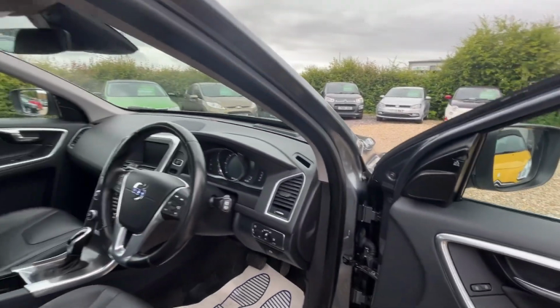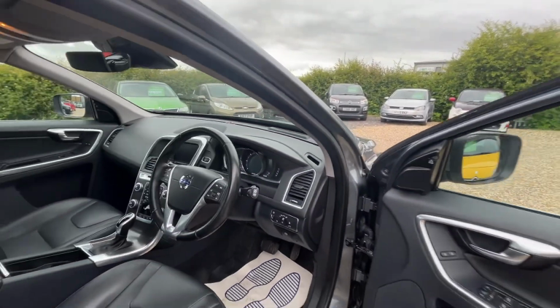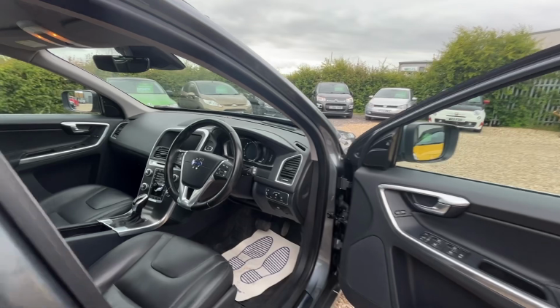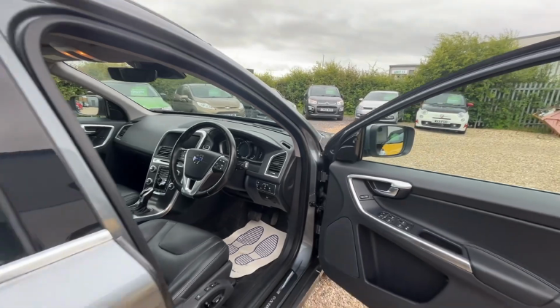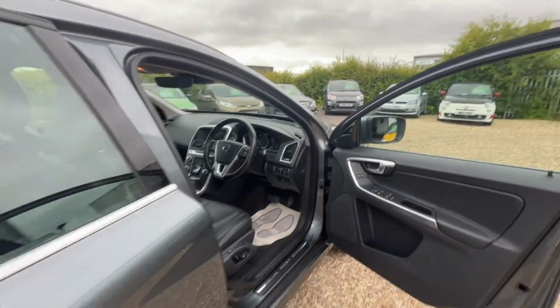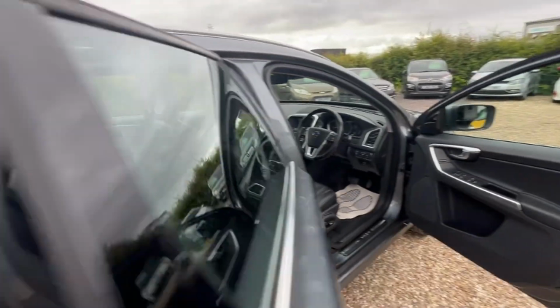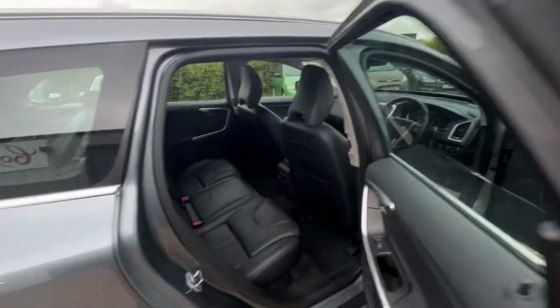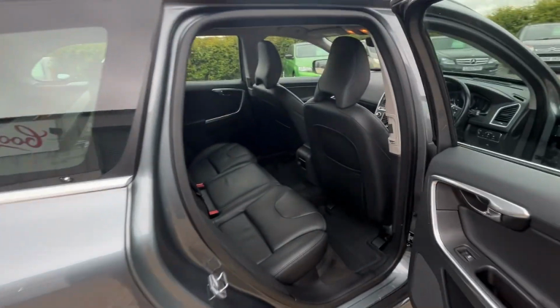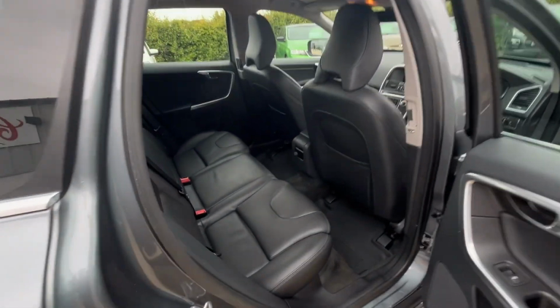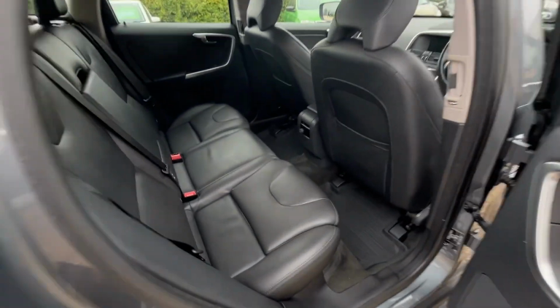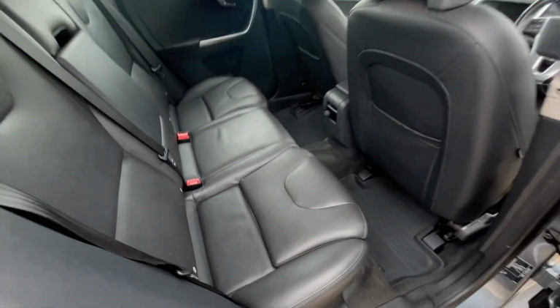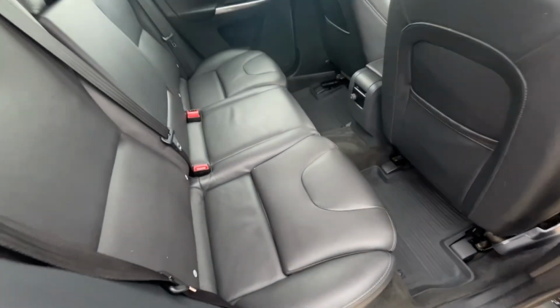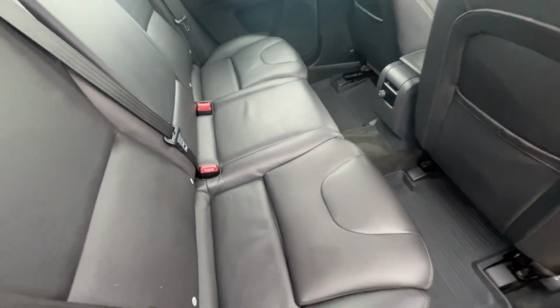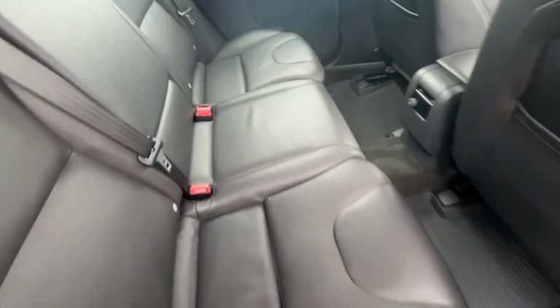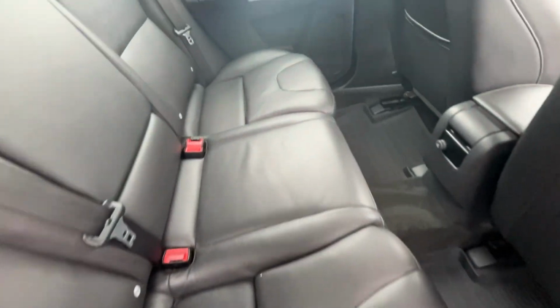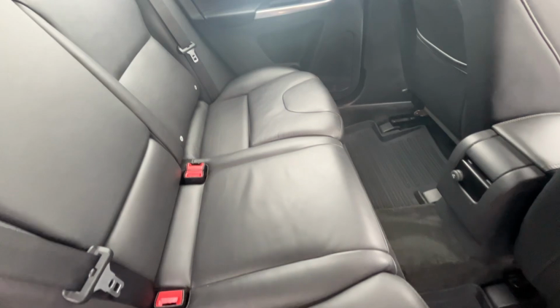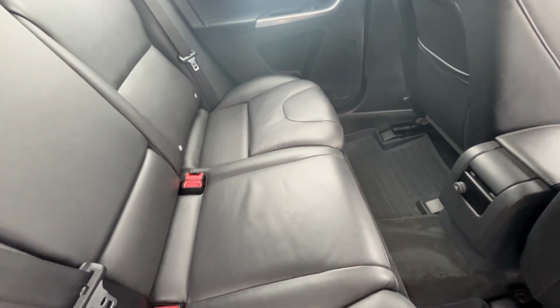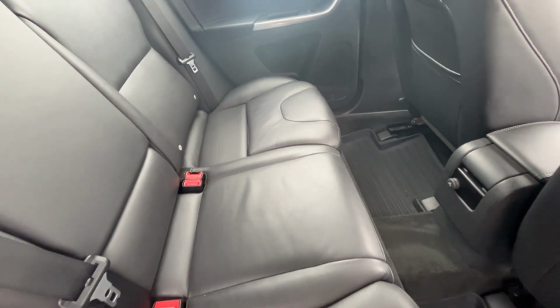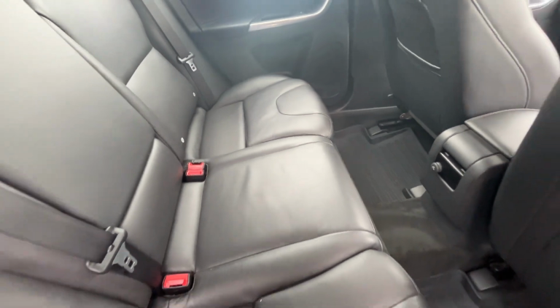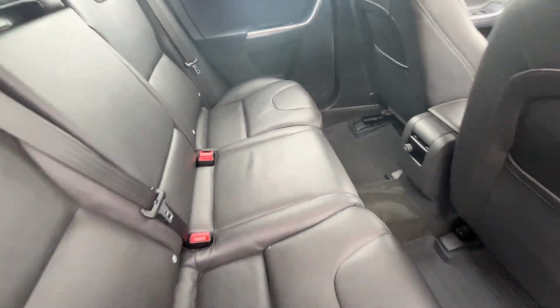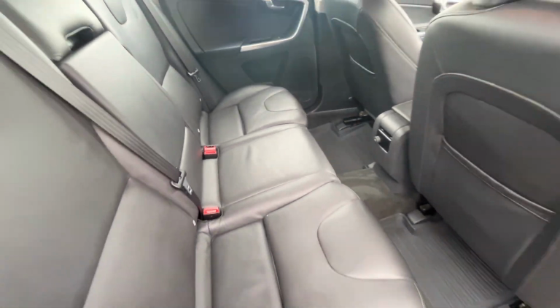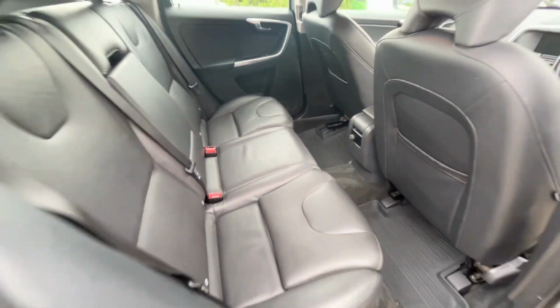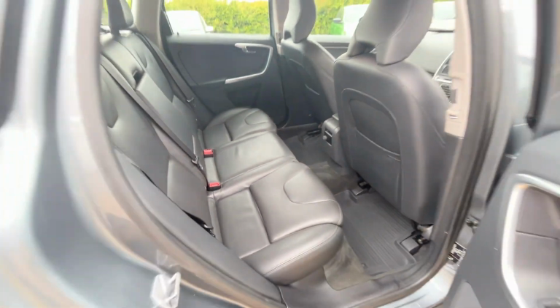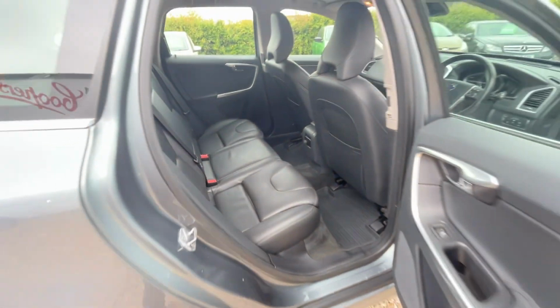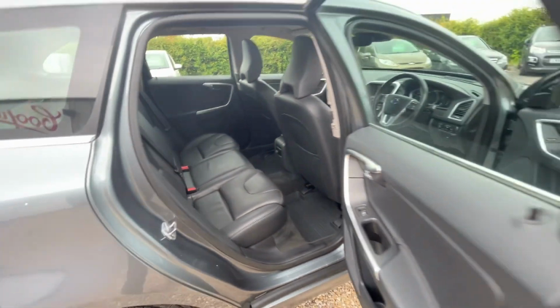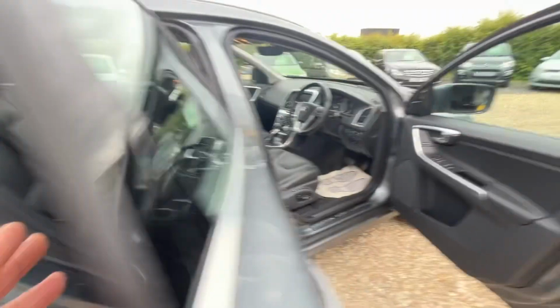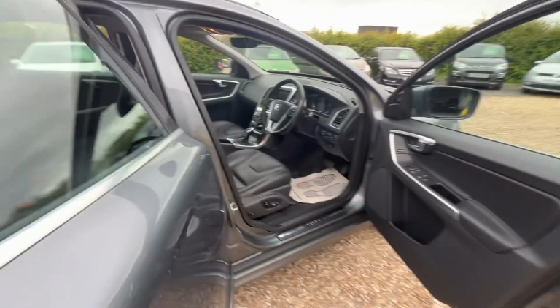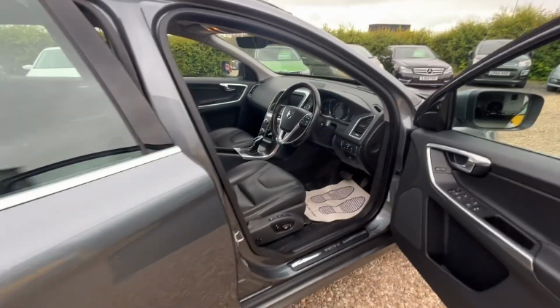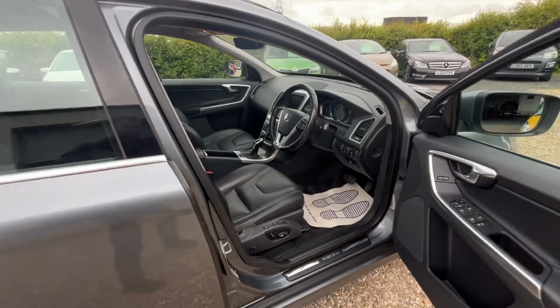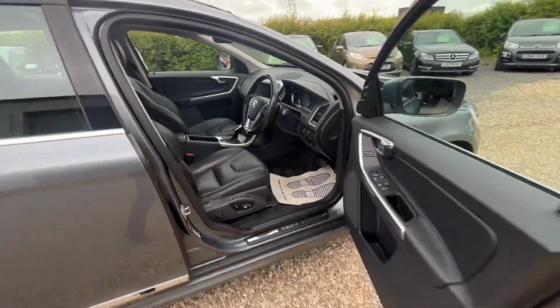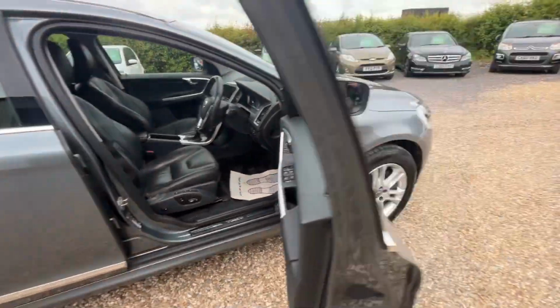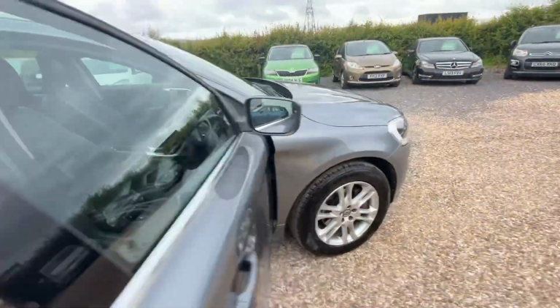Automatic headlights and the back of the car is in excellent condition as well. This is a really lovely example and a lovely colour as well.